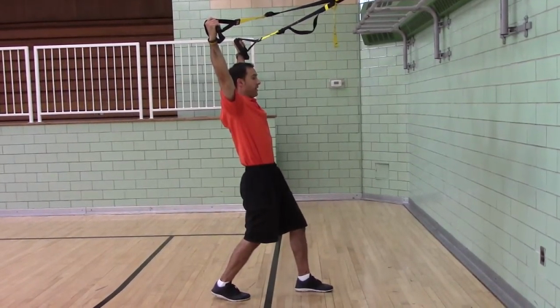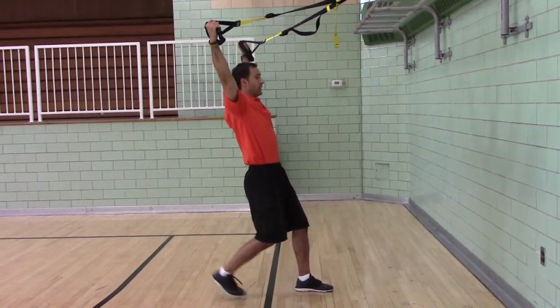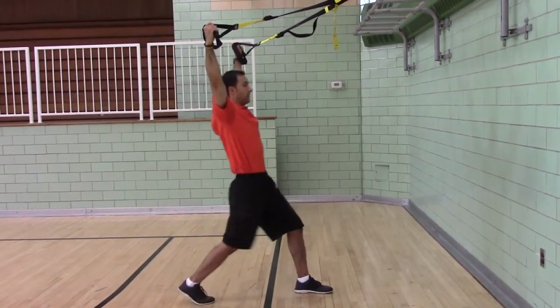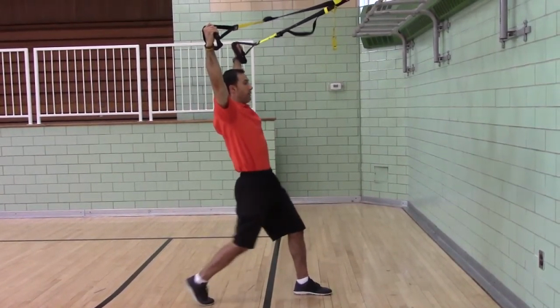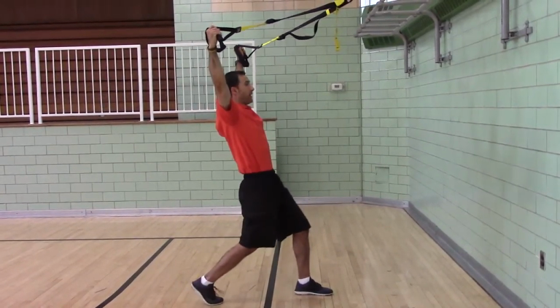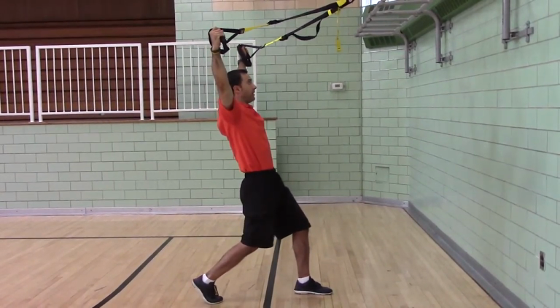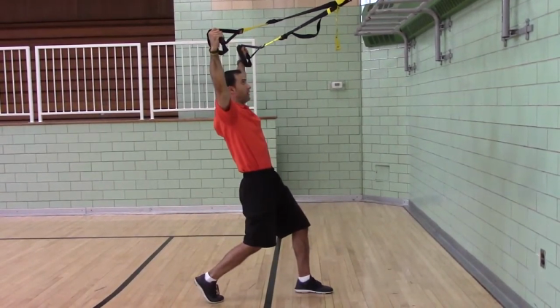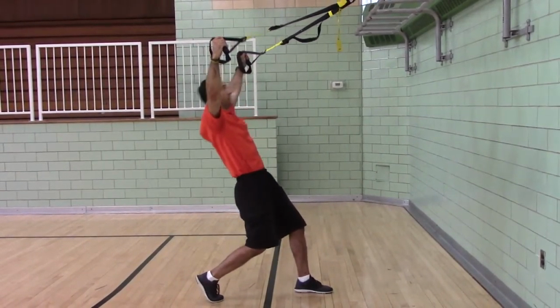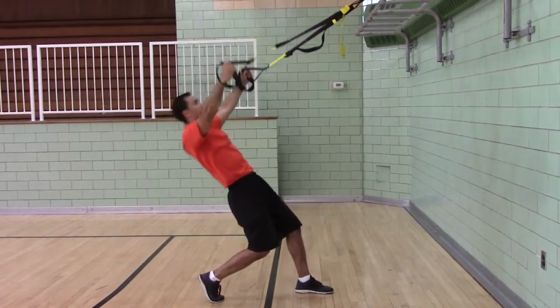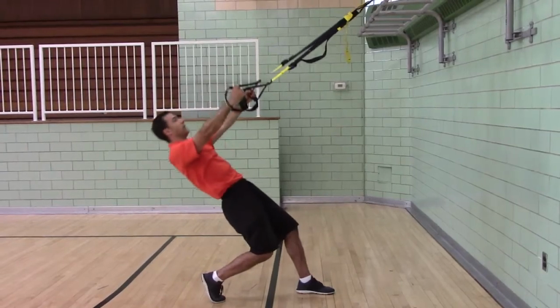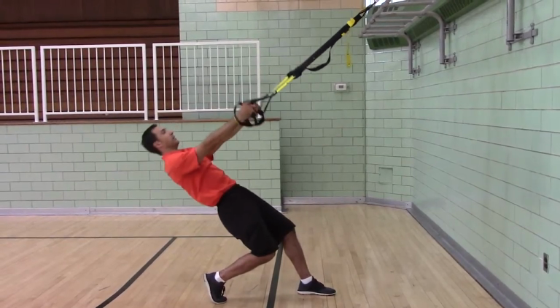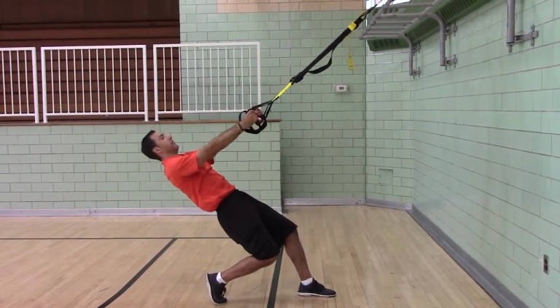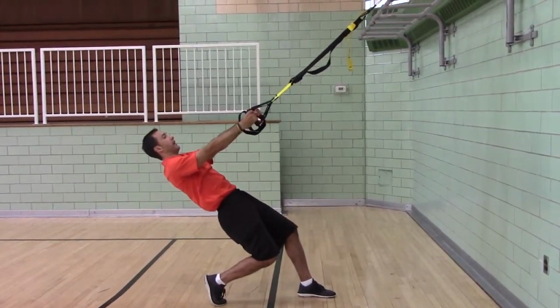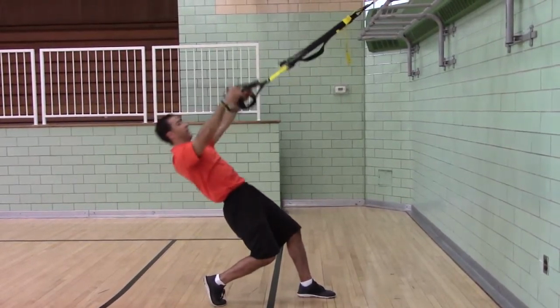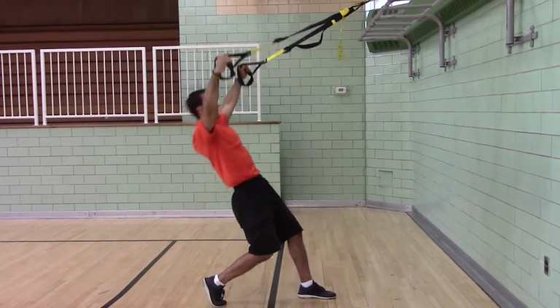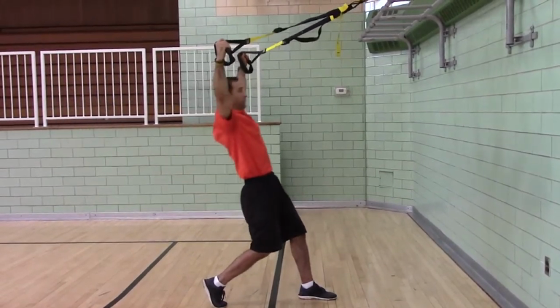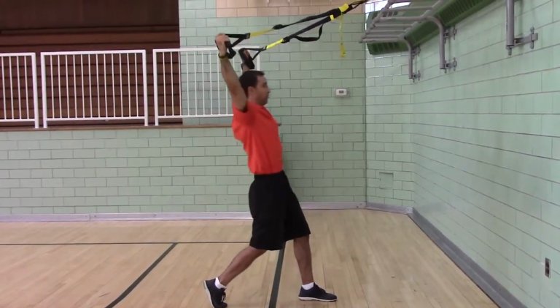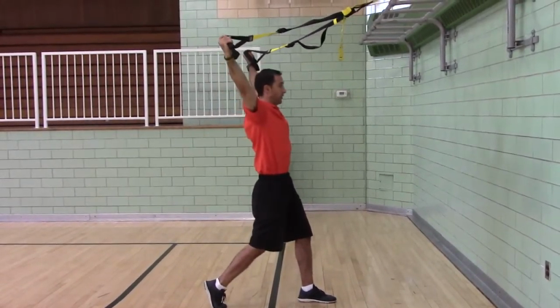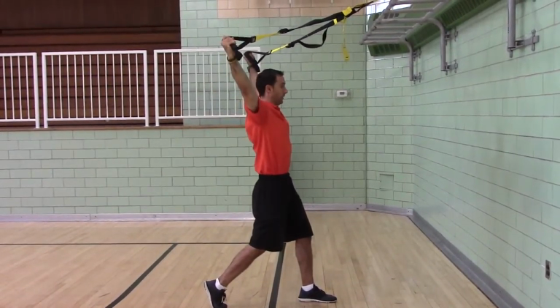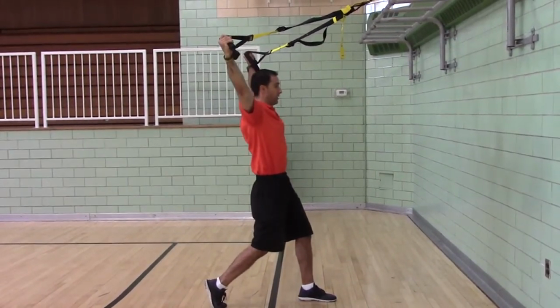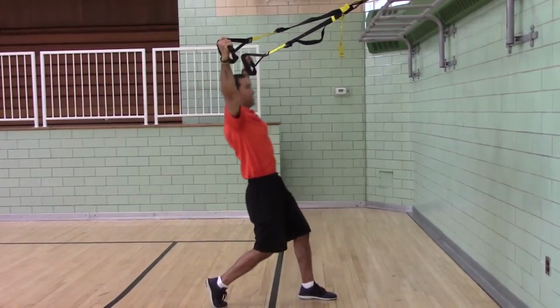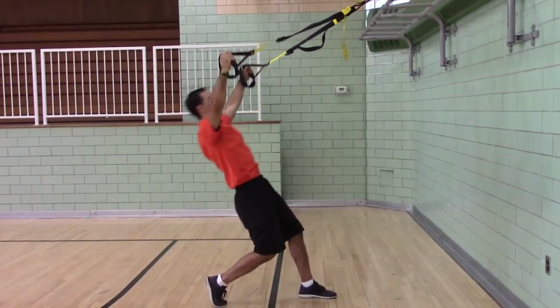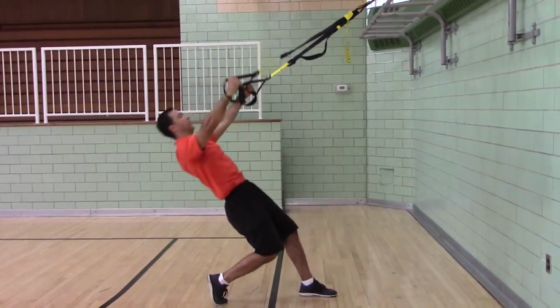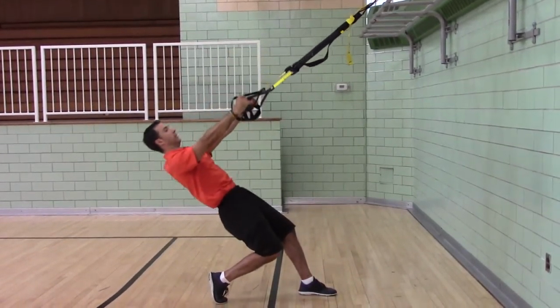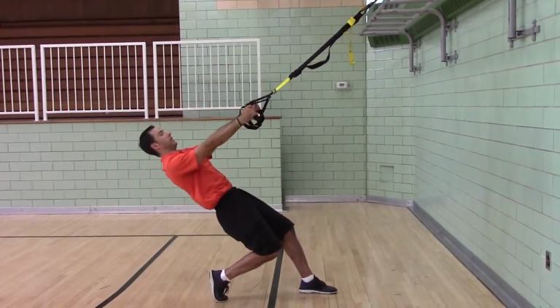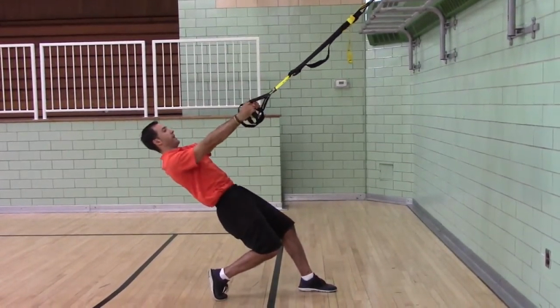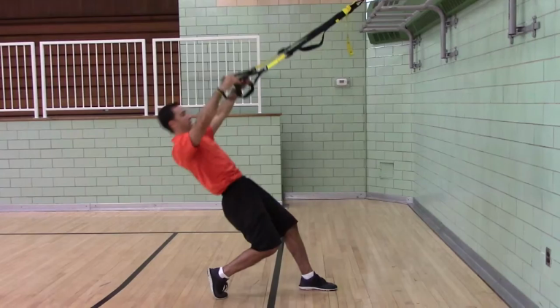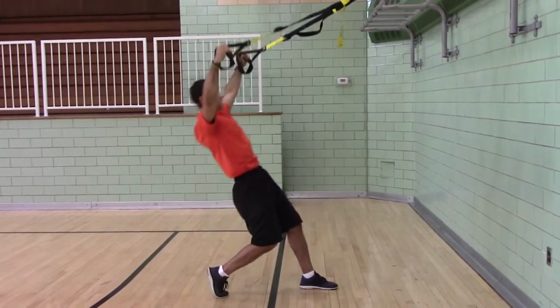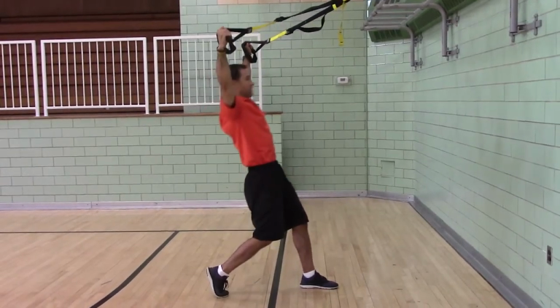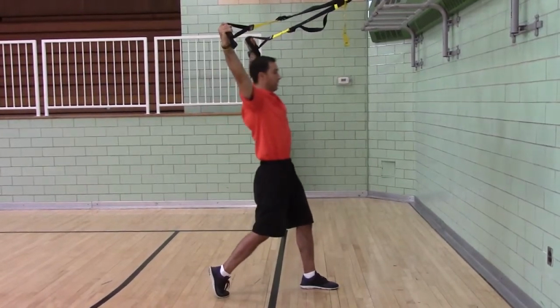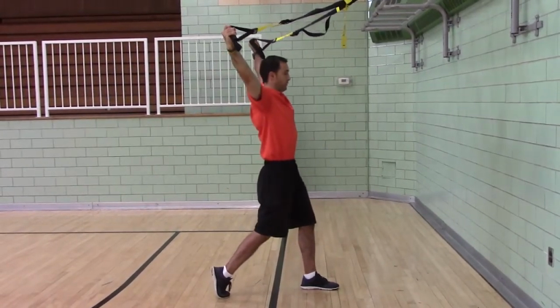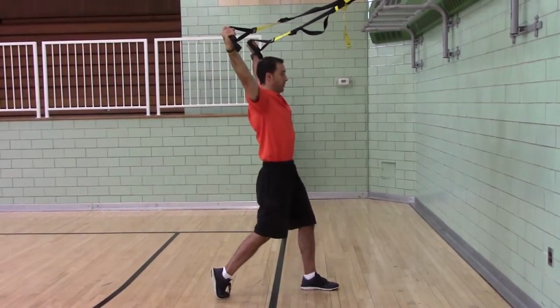Step back, lean back, pull. Lean back, pull.